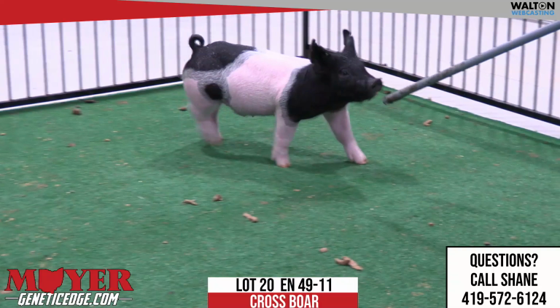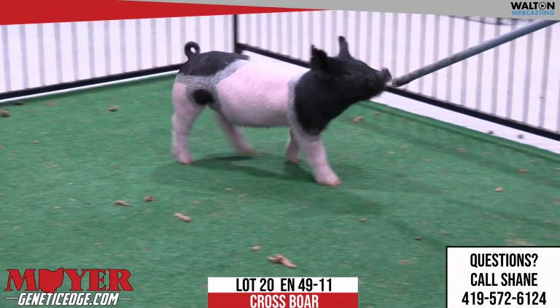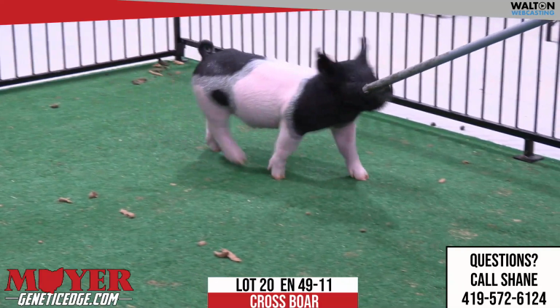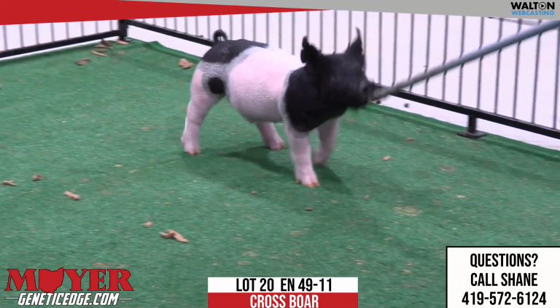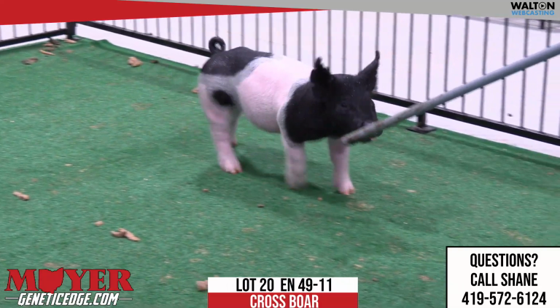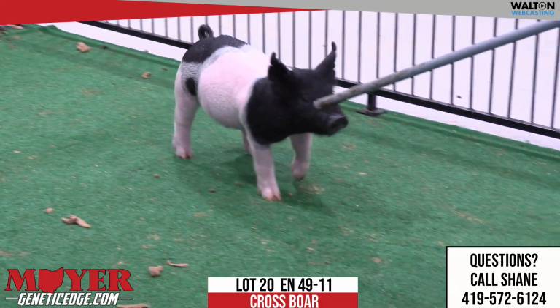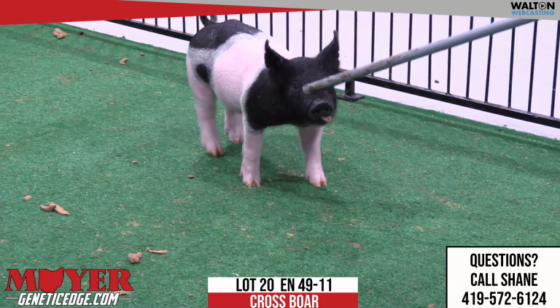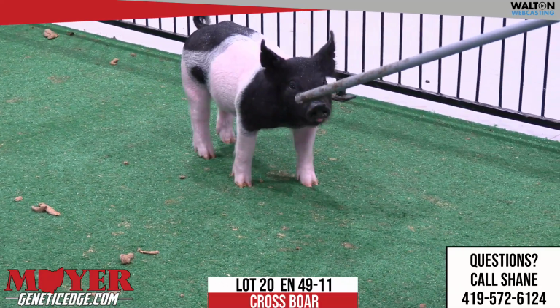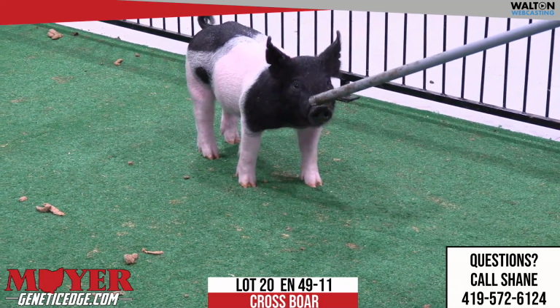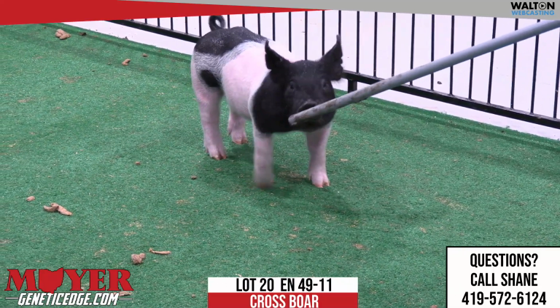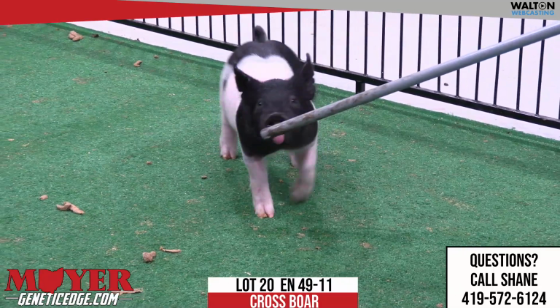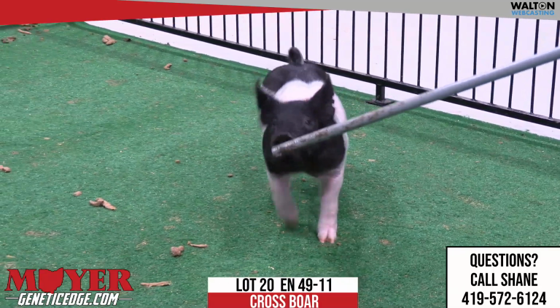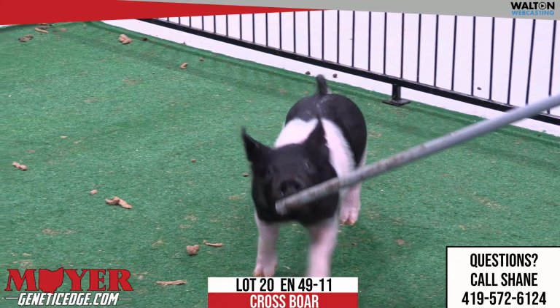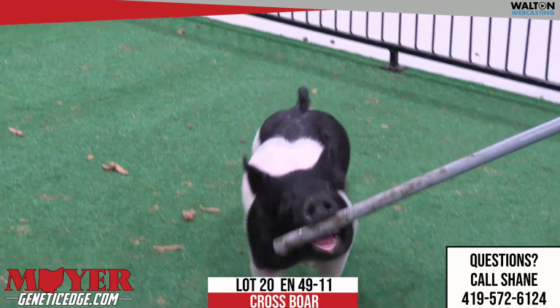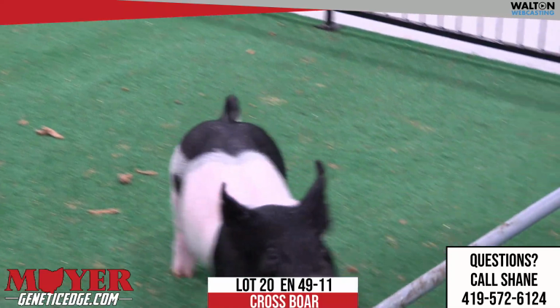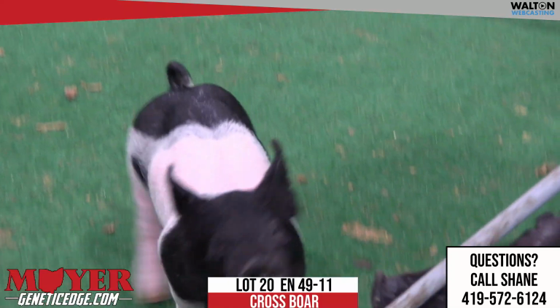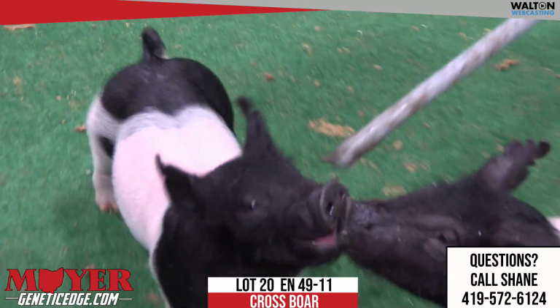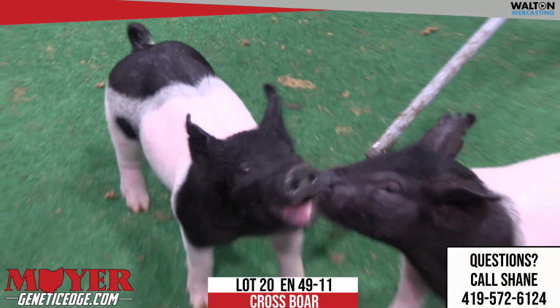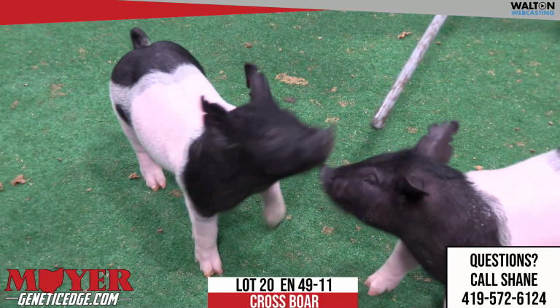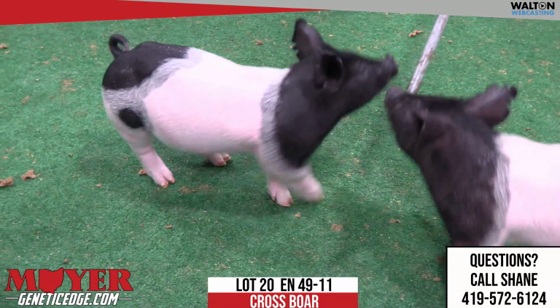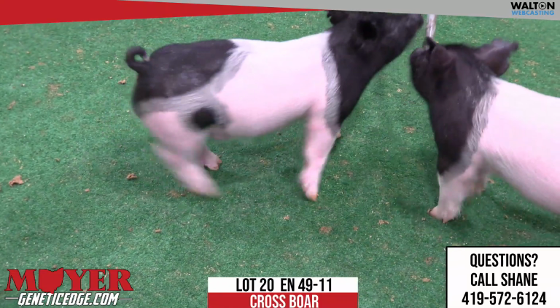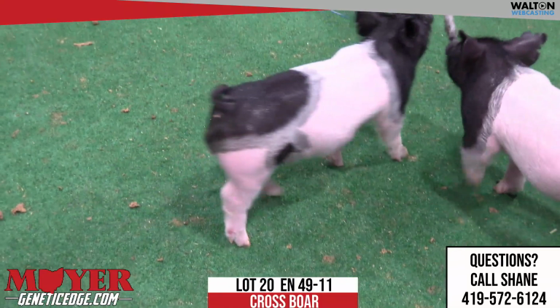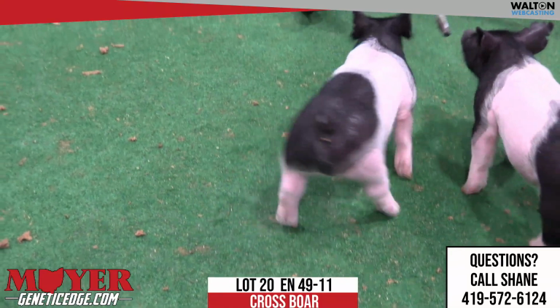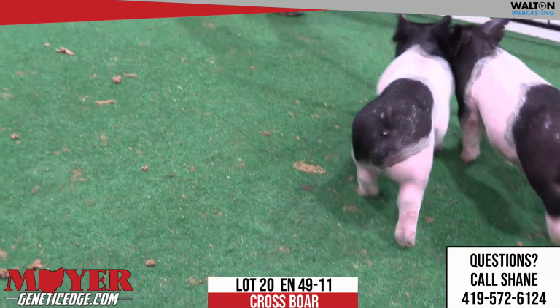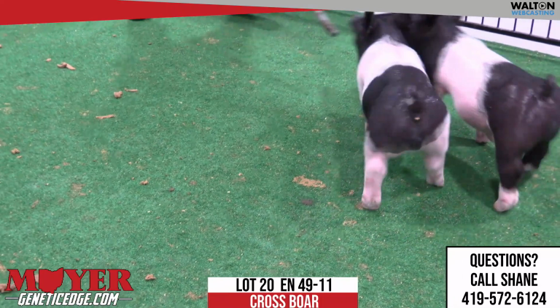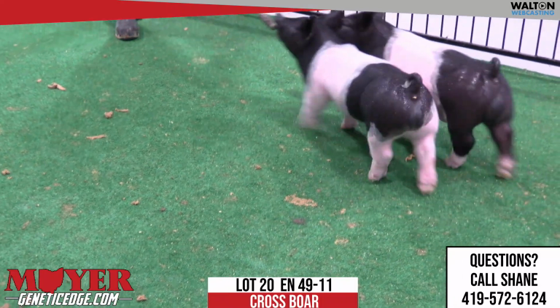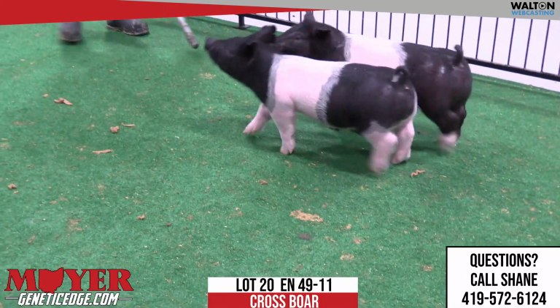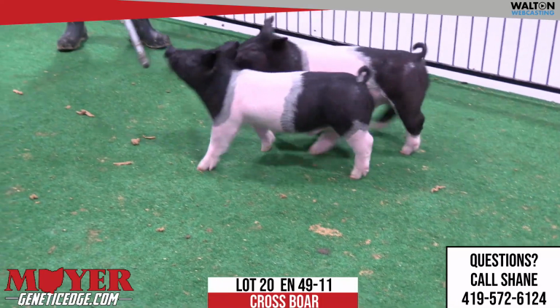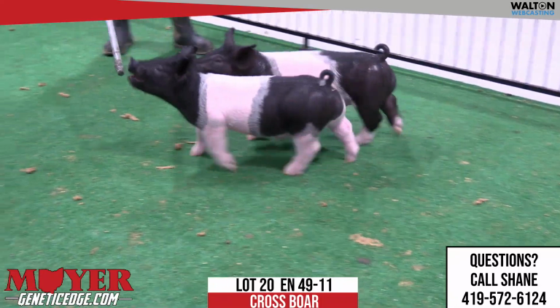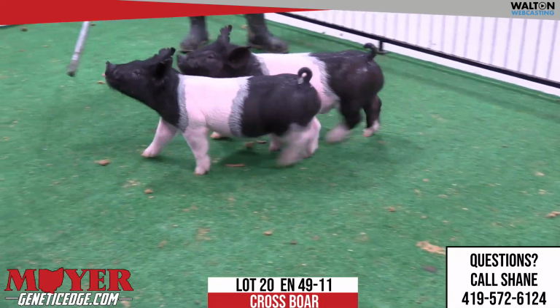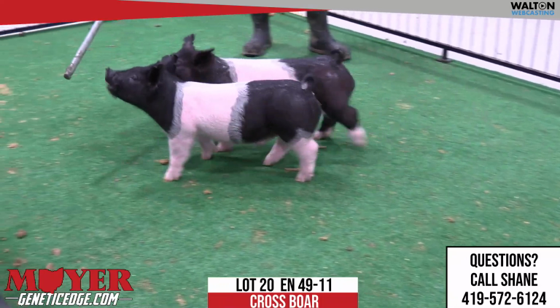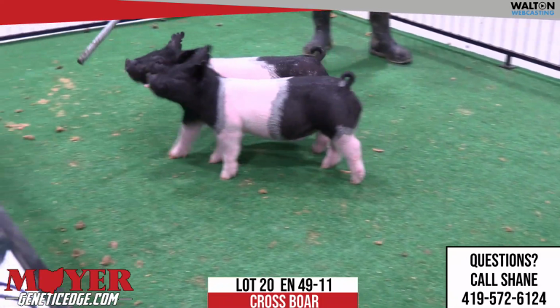Luke's putting on a show on this one. He's got this one trained very well. And I tell you, you want a show Barra prospect that you can get out there, catch an eye, get that barrel rib in him with some shape — he sure offers it today. 49-11, lot 20, Next Play.